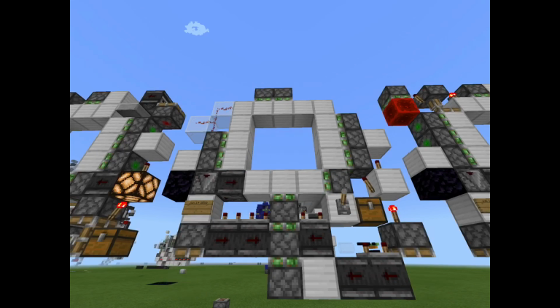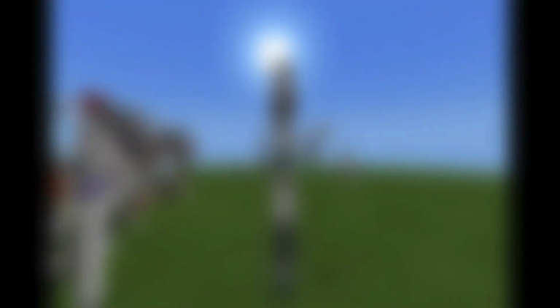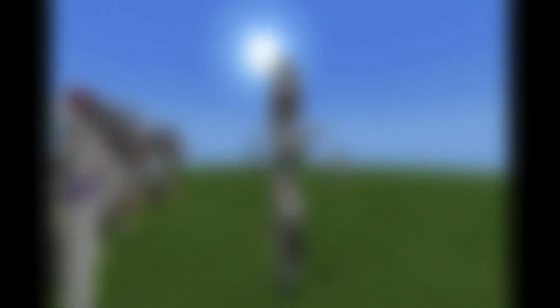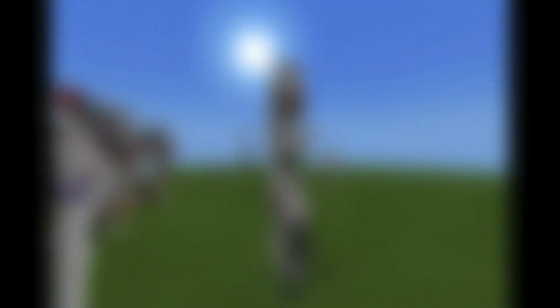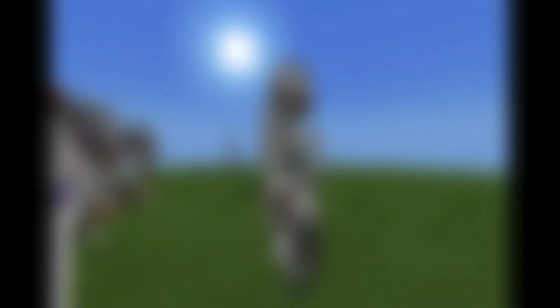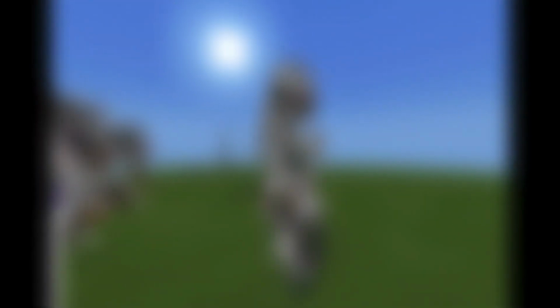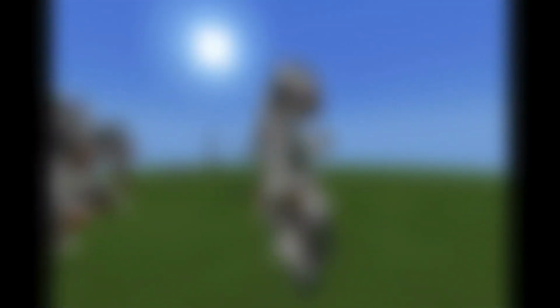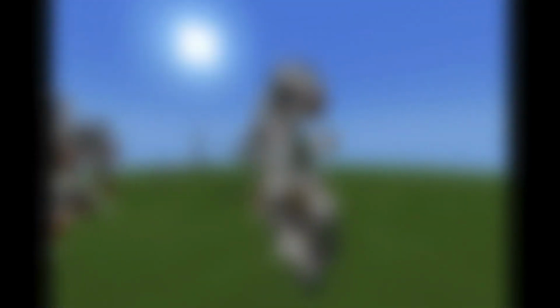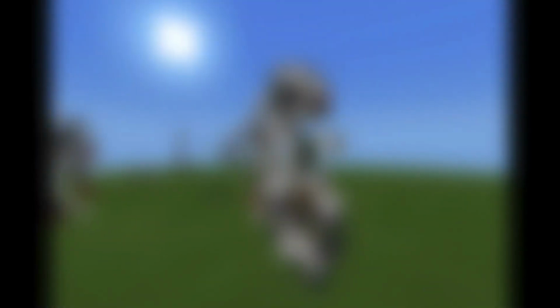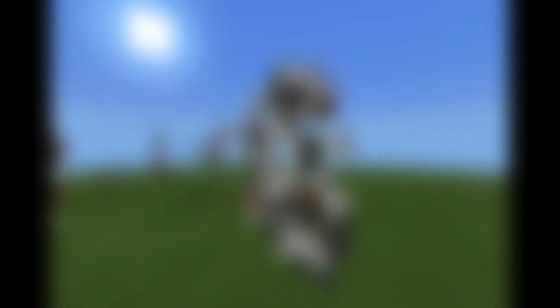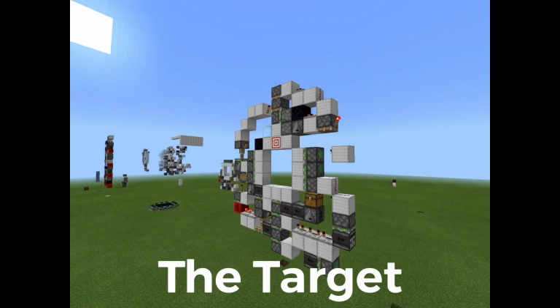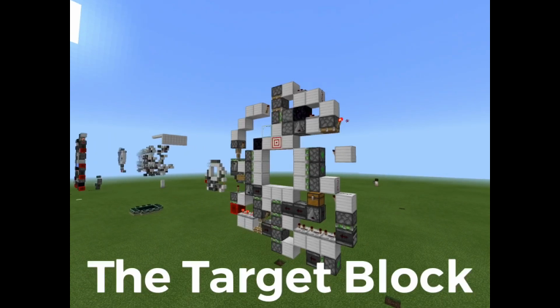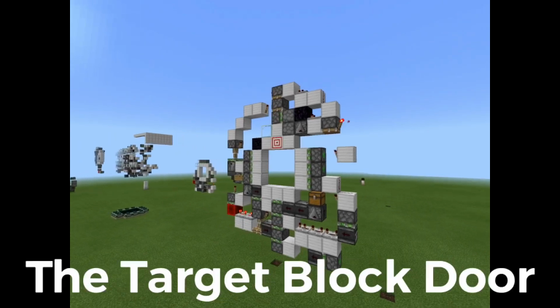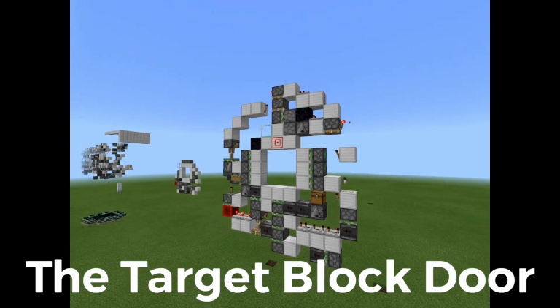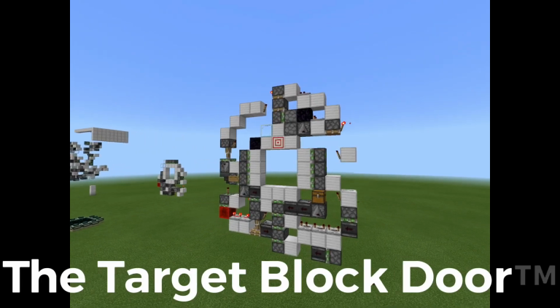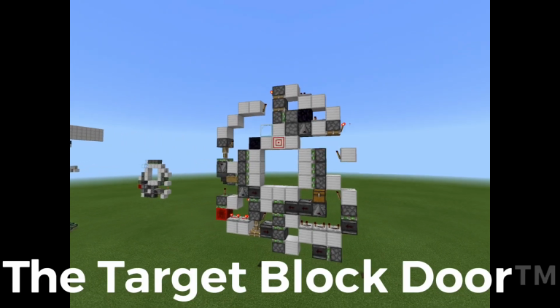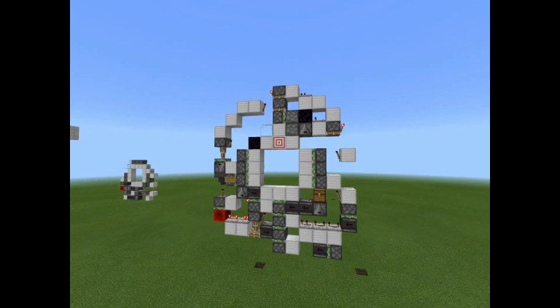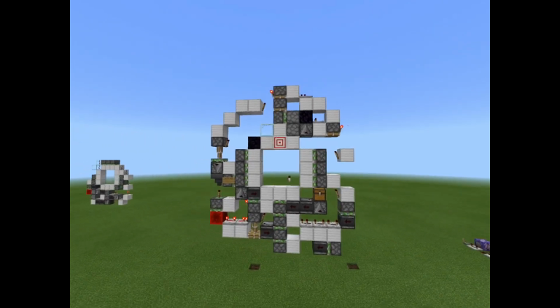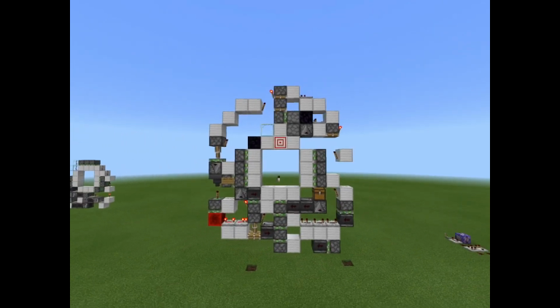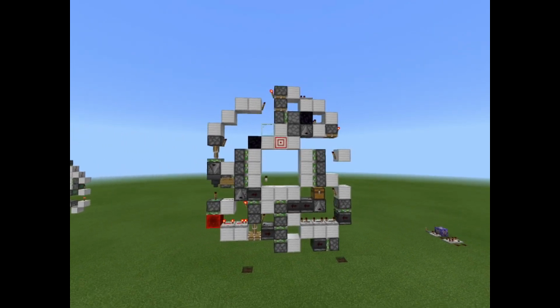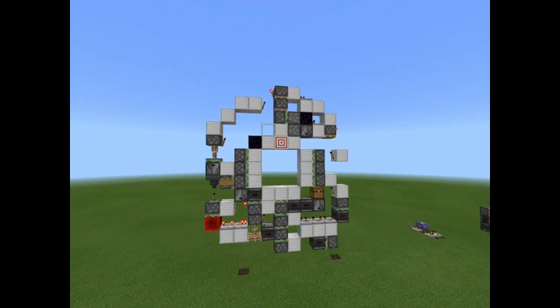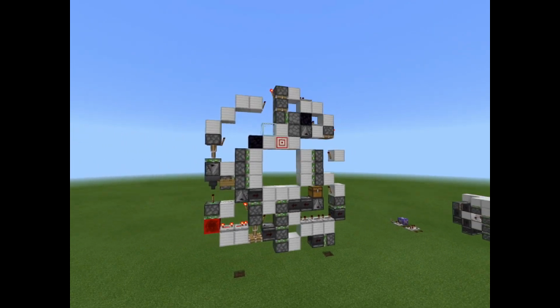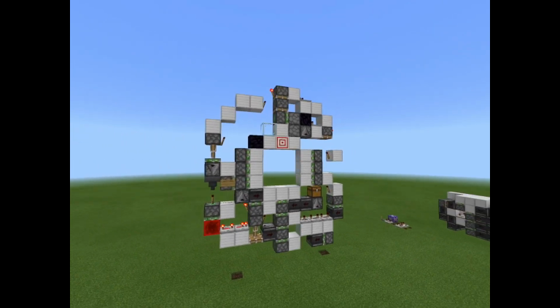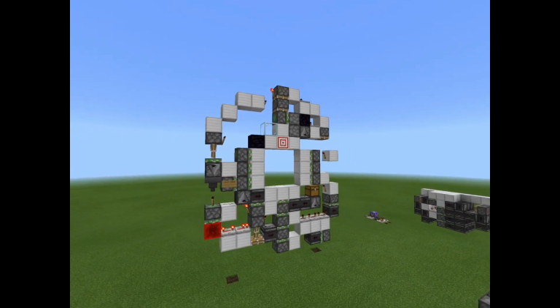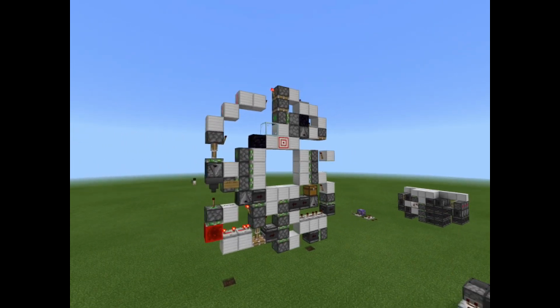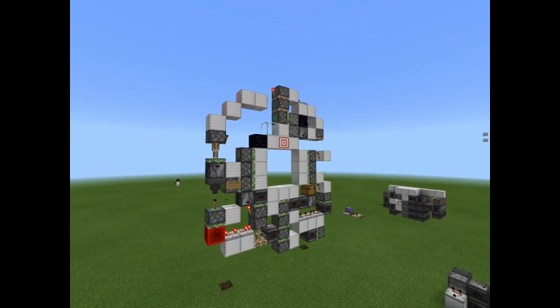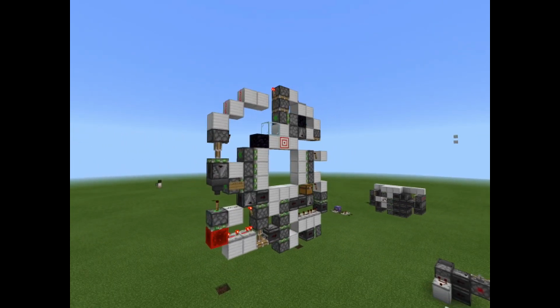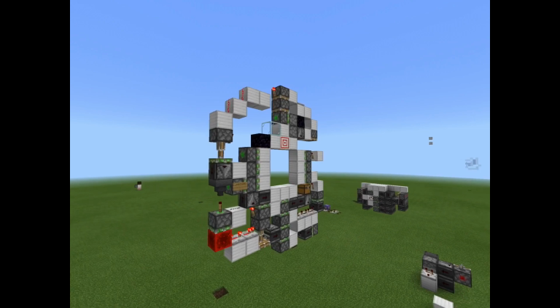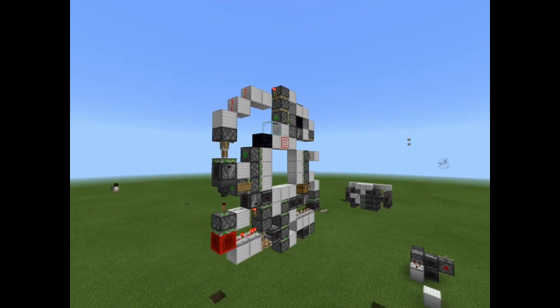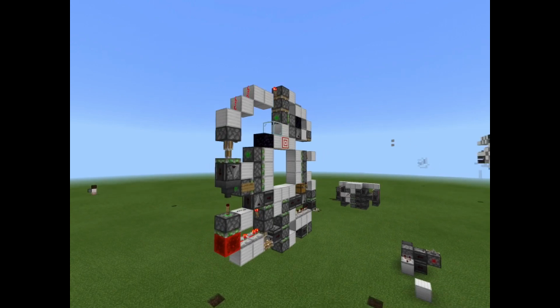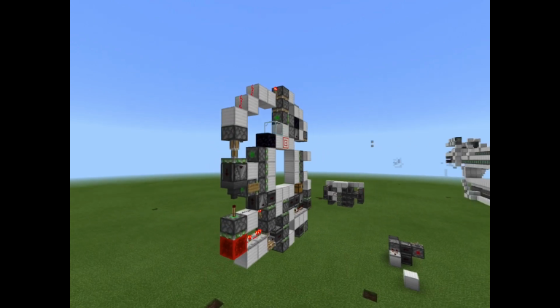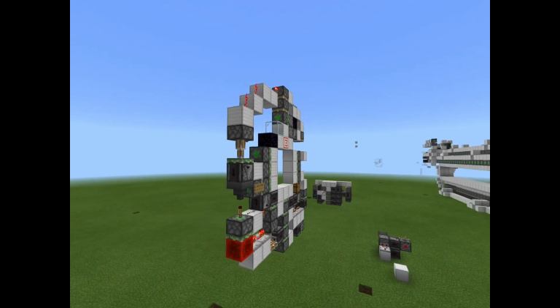By adding a target block to it, you get what I like to call the target block door. How this door is operated is pretty straightforward — you shoot the target block with any projectile, and the door will toggle its state.